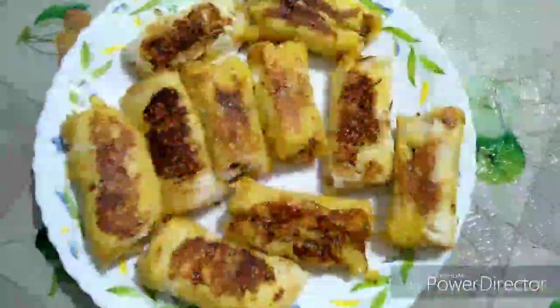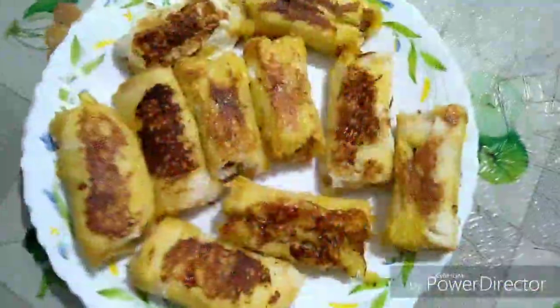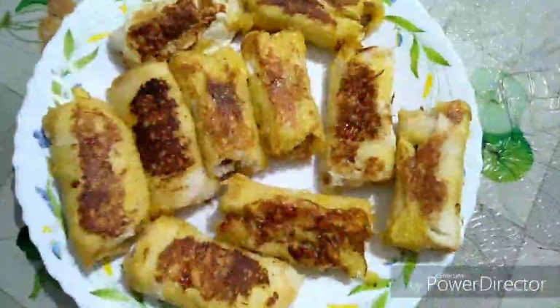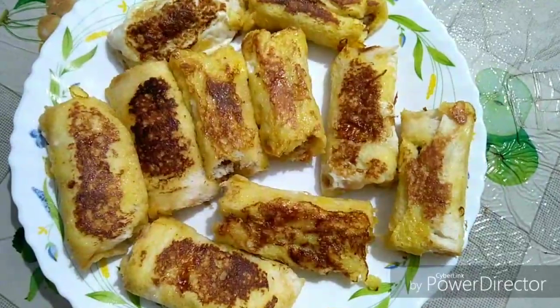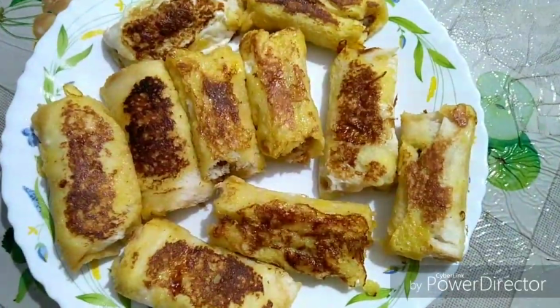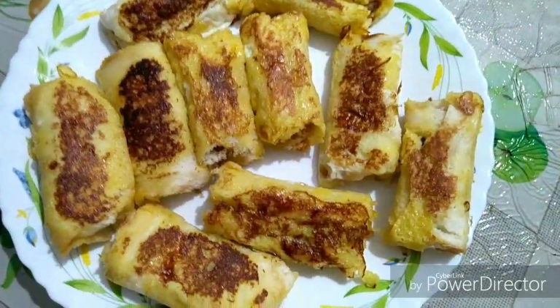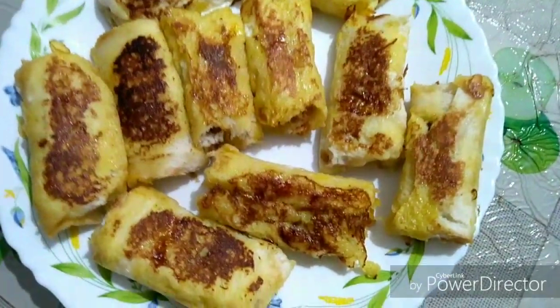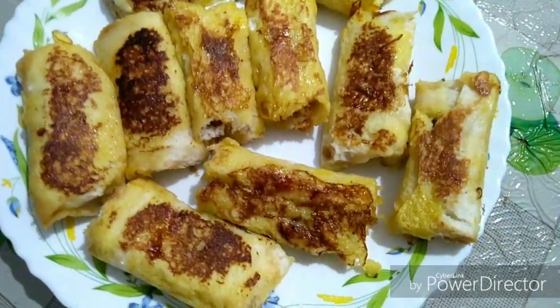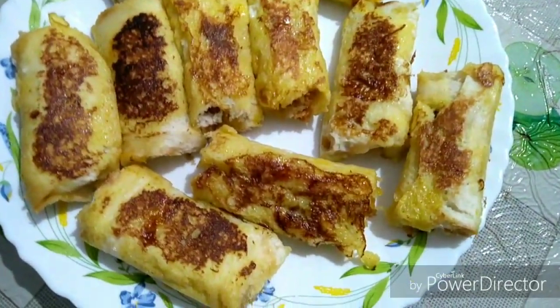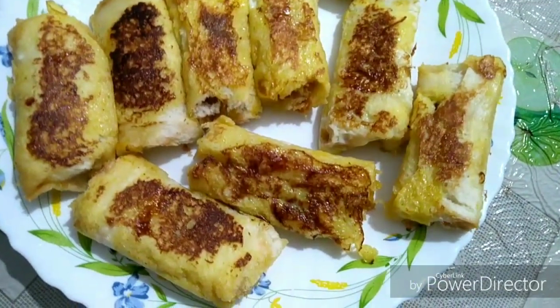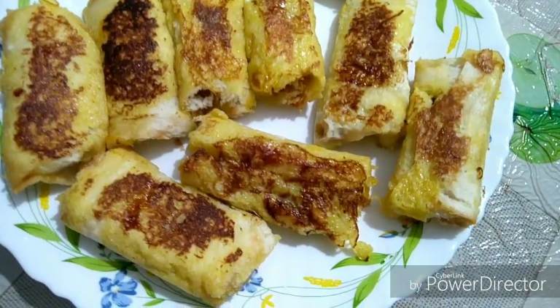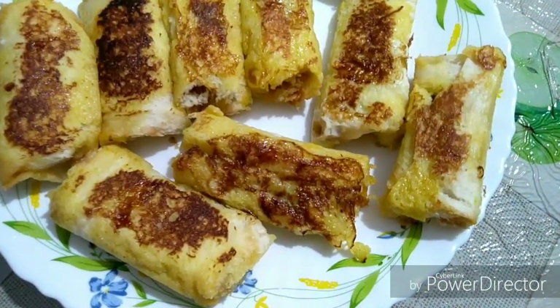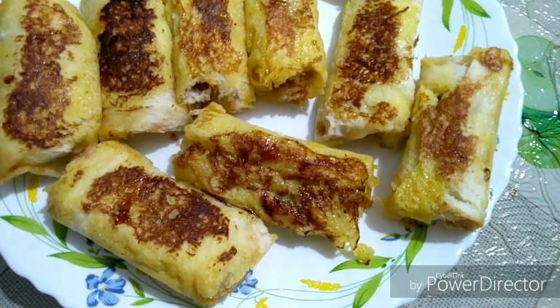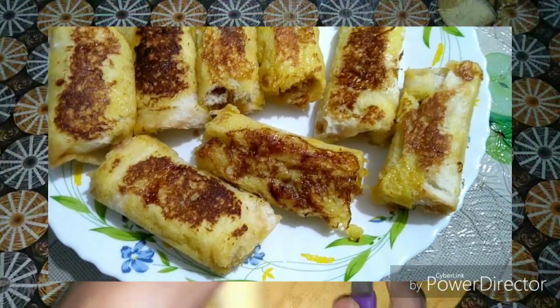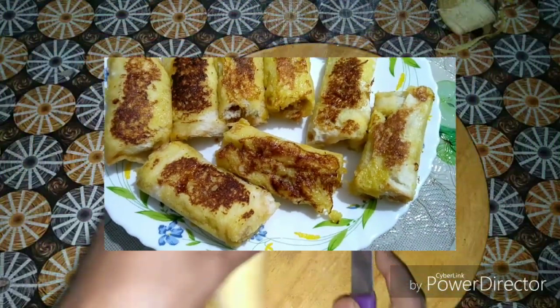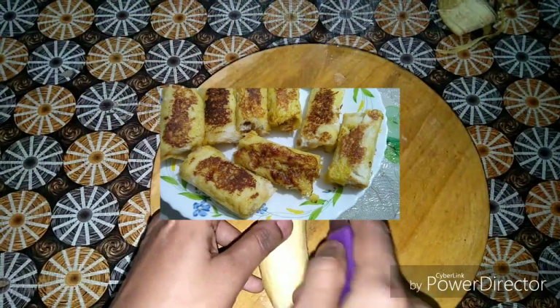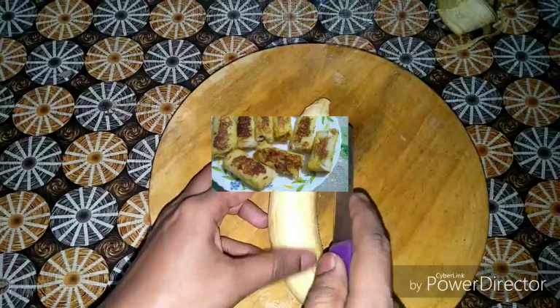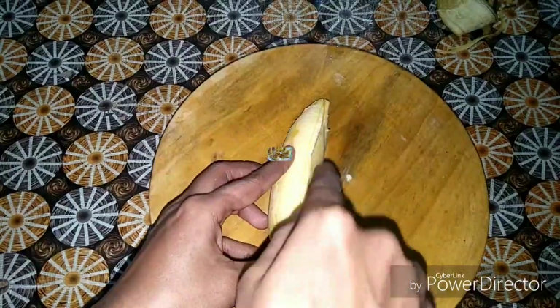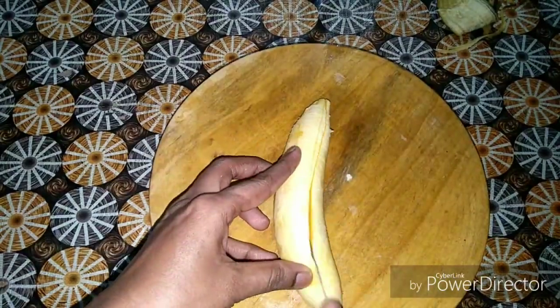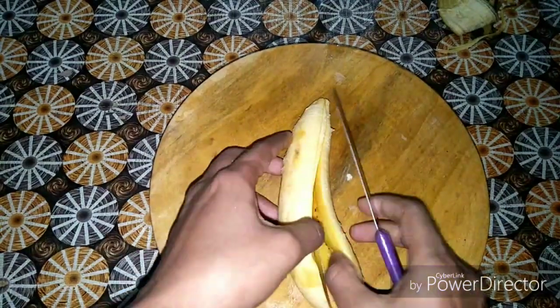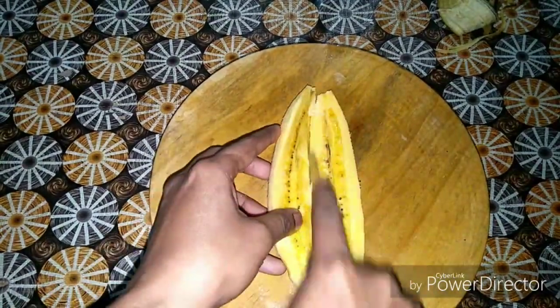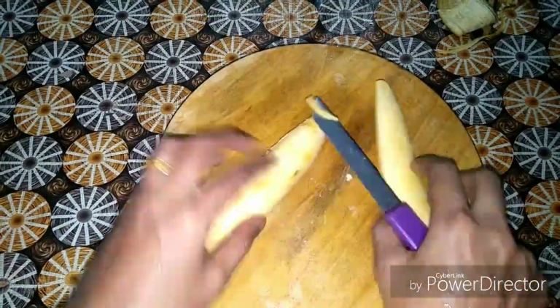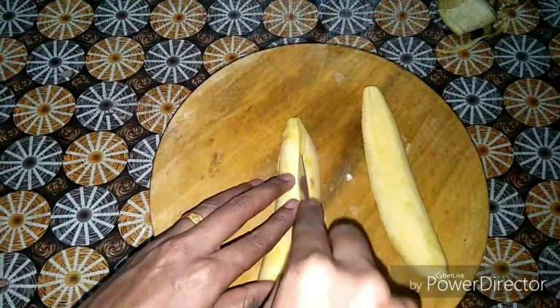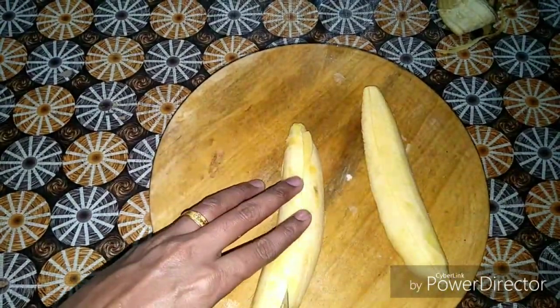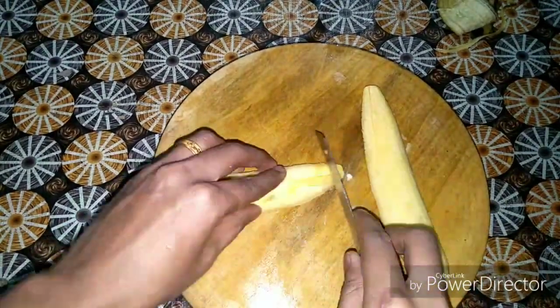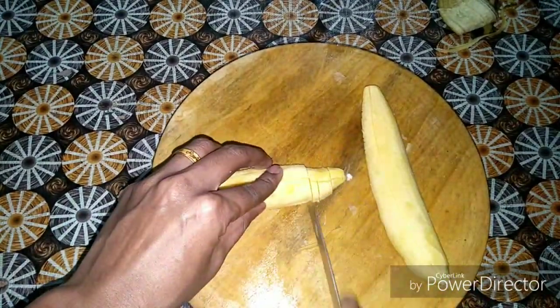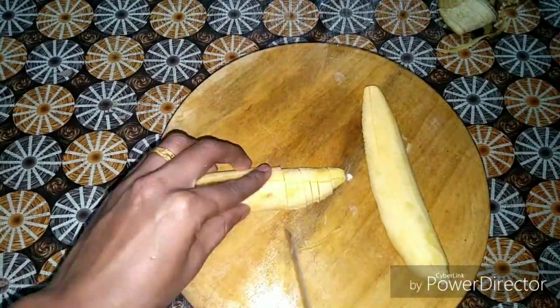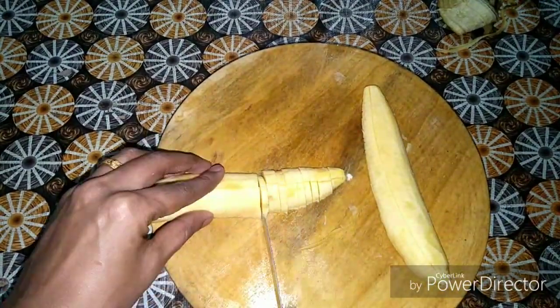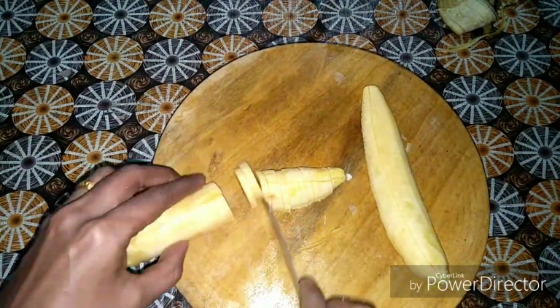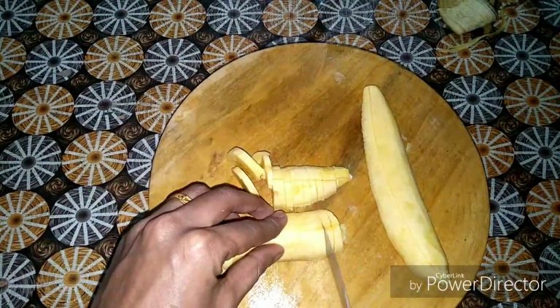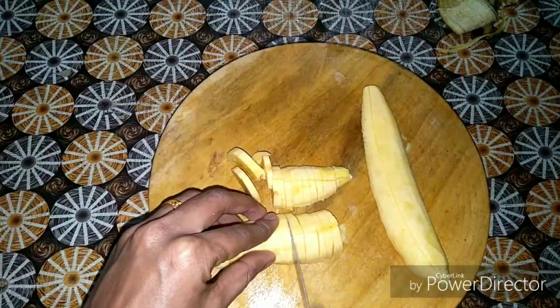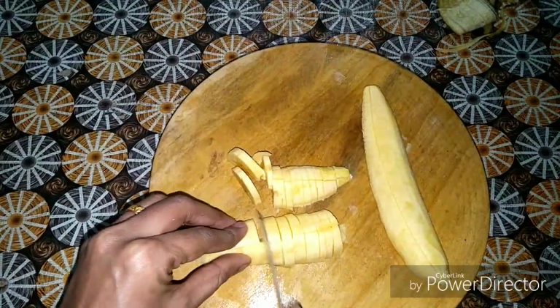I'm going to eat this bread with a bread and a bread. I am going to eat this very early. You can taste it very strongly. What am I going to eat? I'm going to eat a bread with a bread.